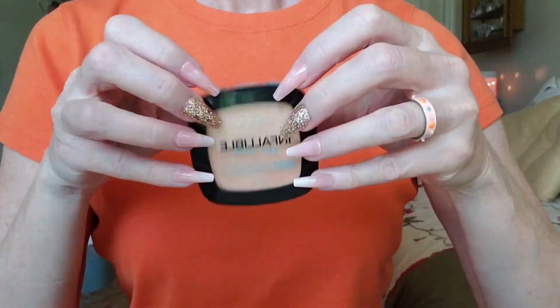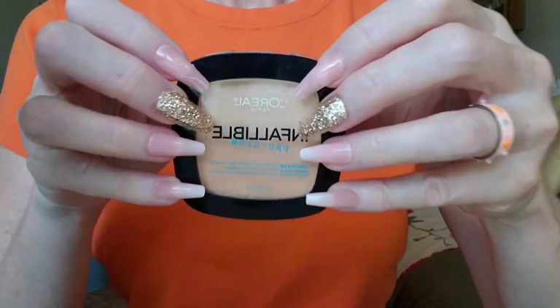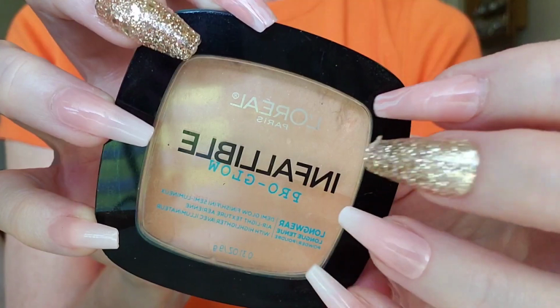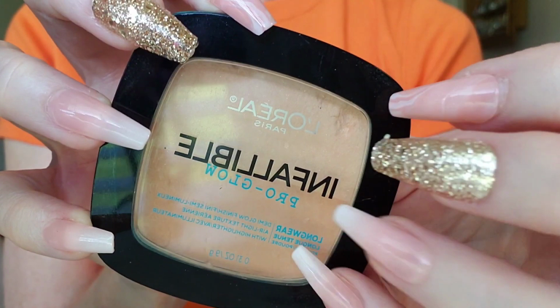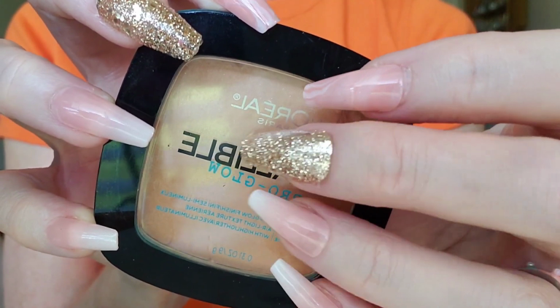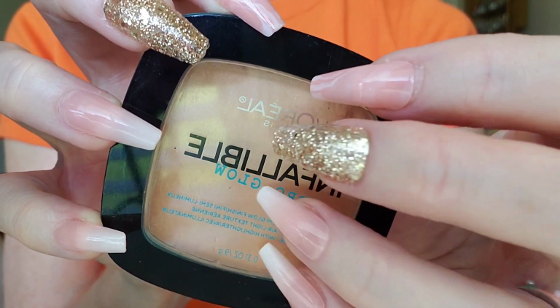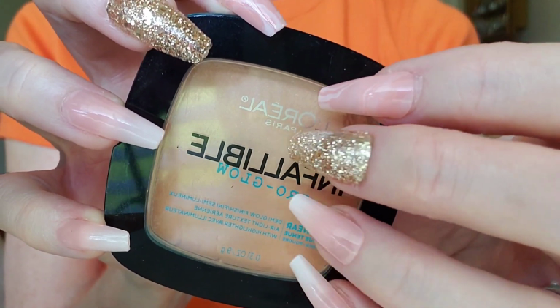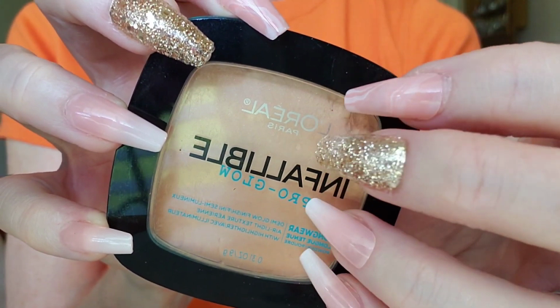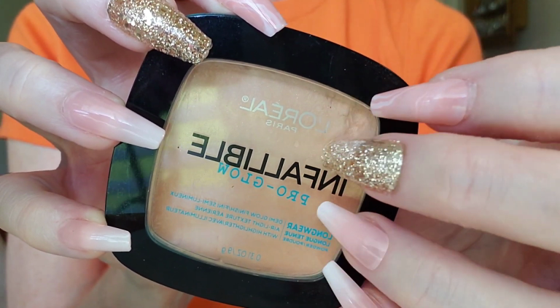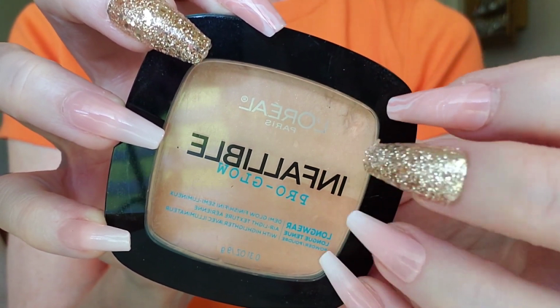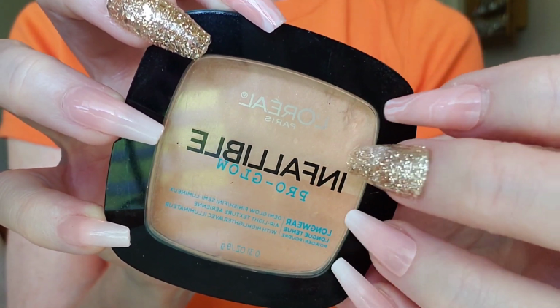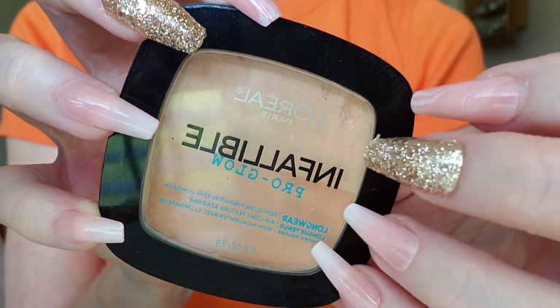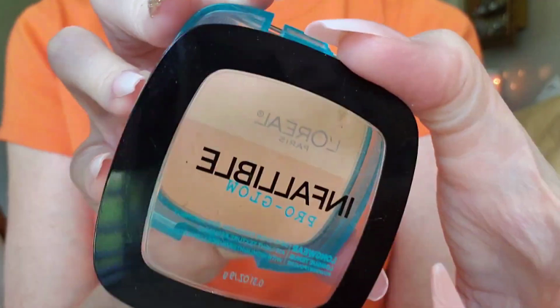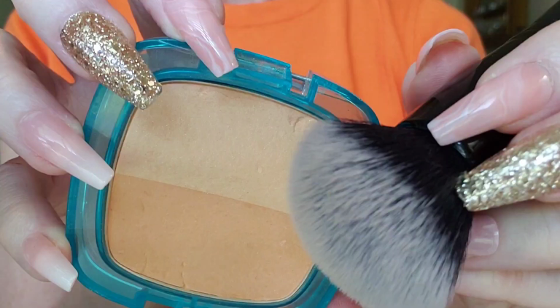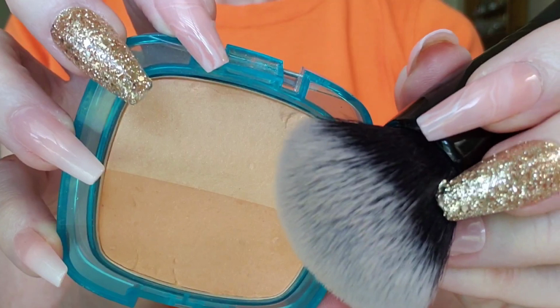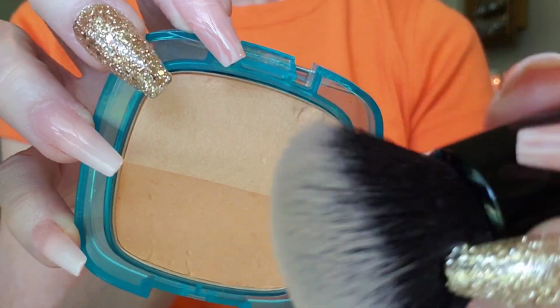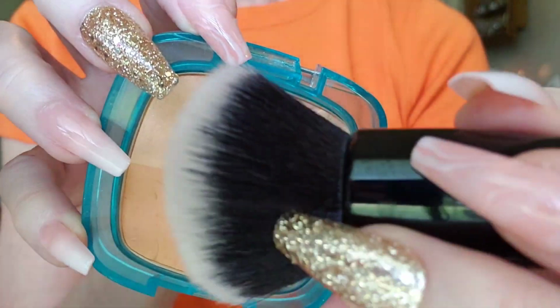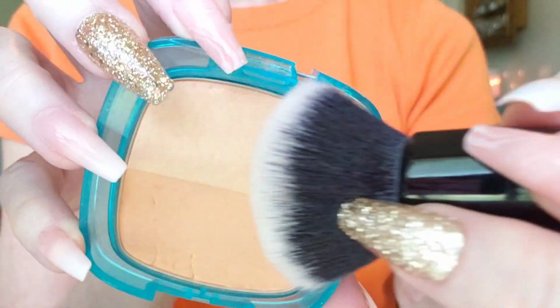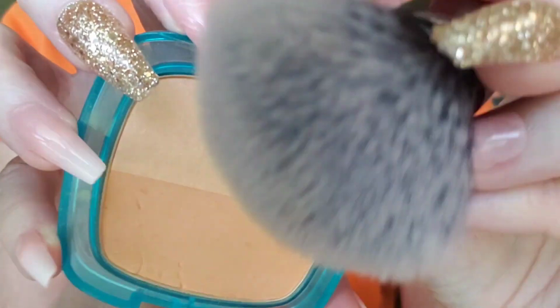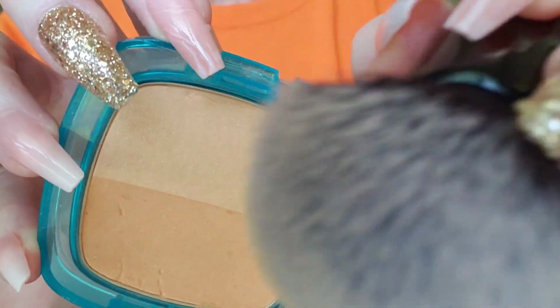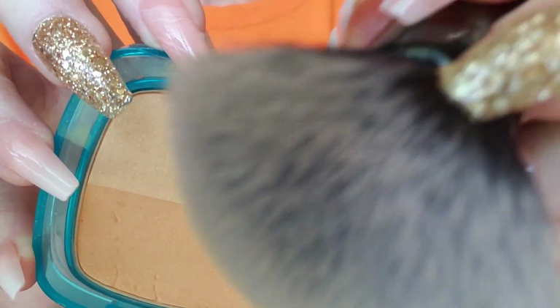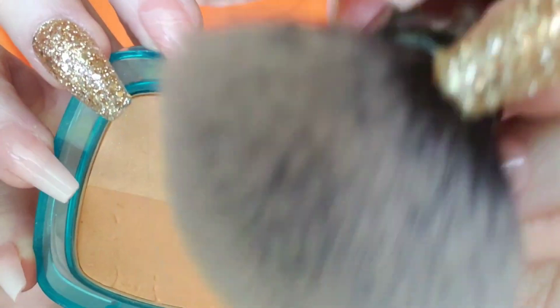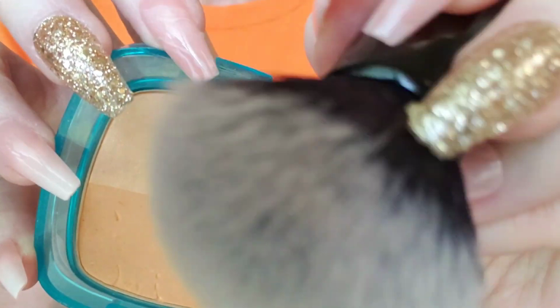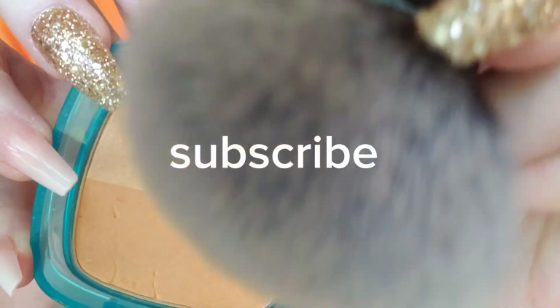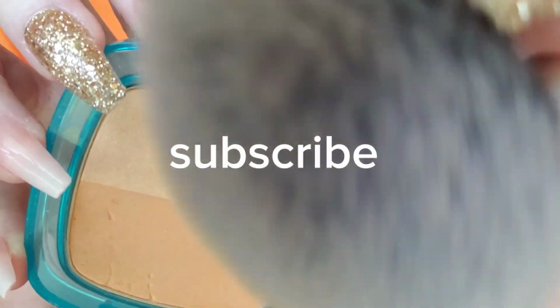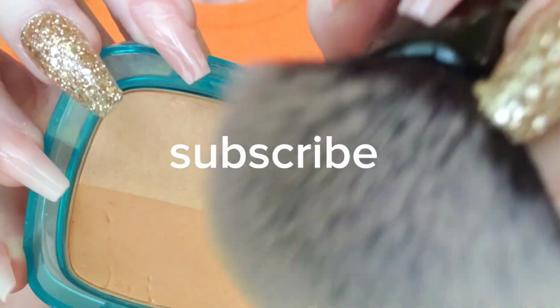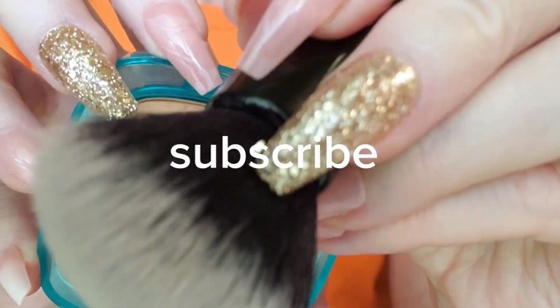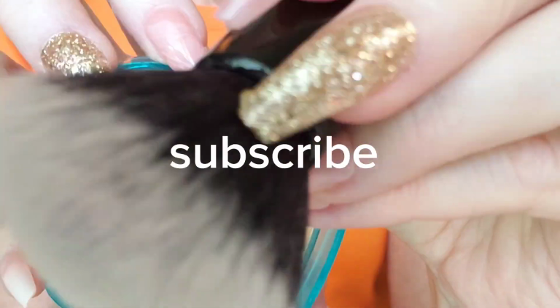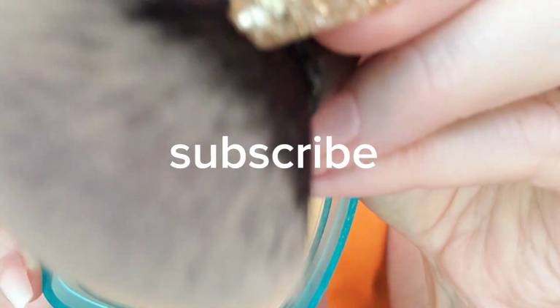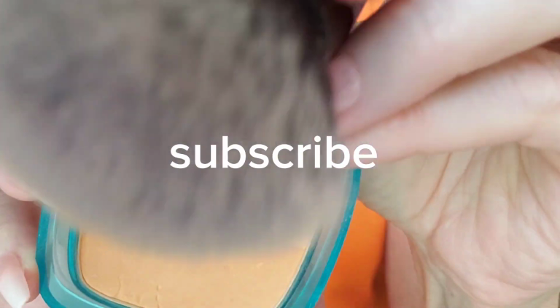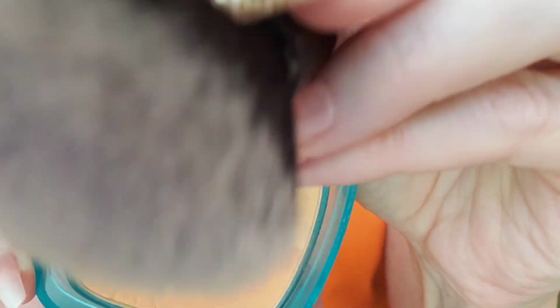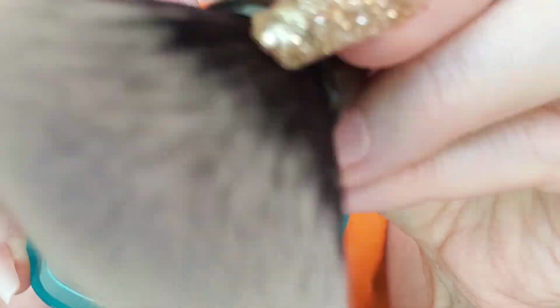Hi, are you here for your makeup appointment? Perfect. We're gonna start out with a little bit of light powder. Just close your eyes and relax.